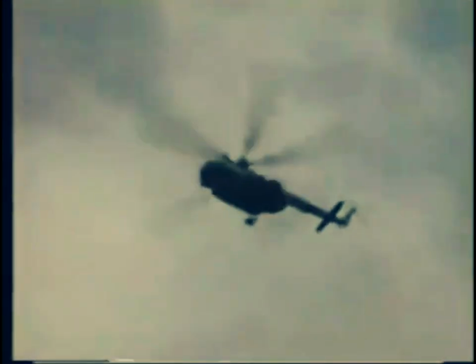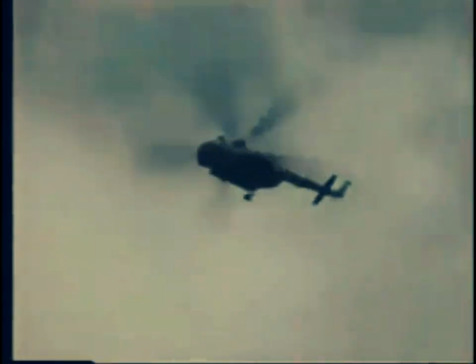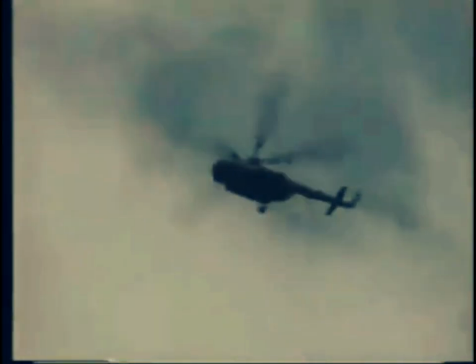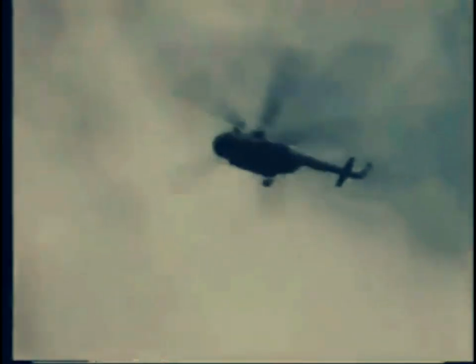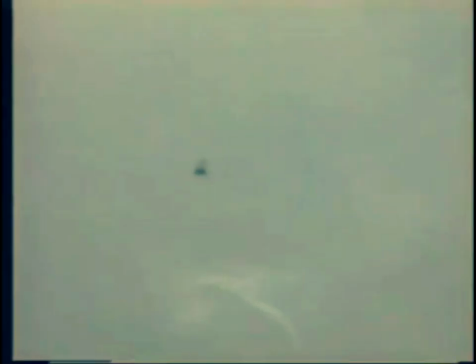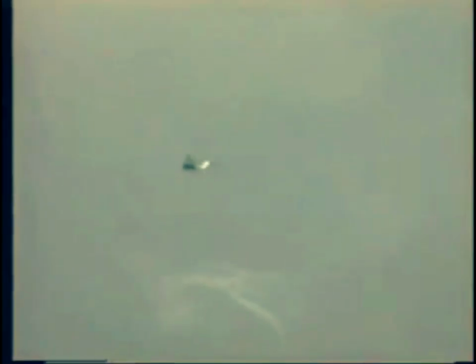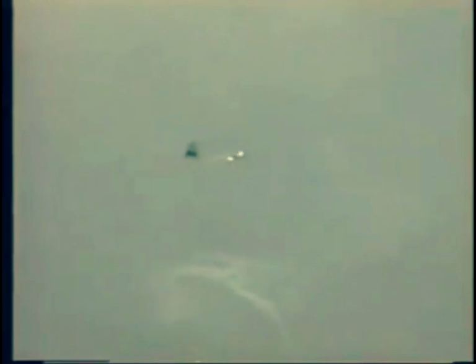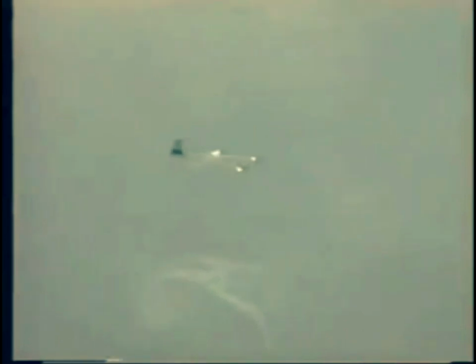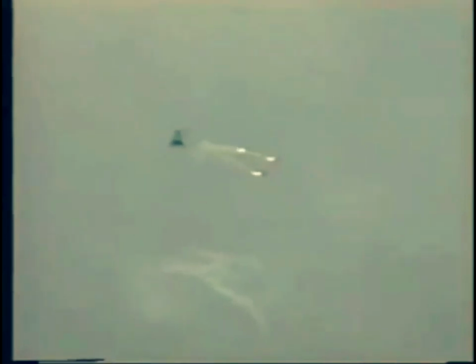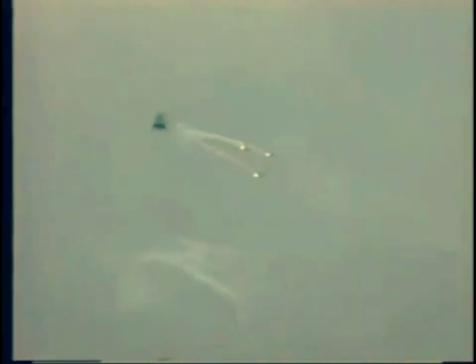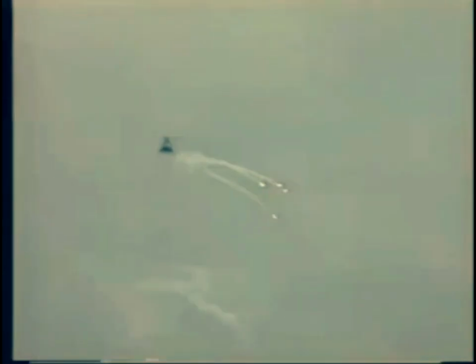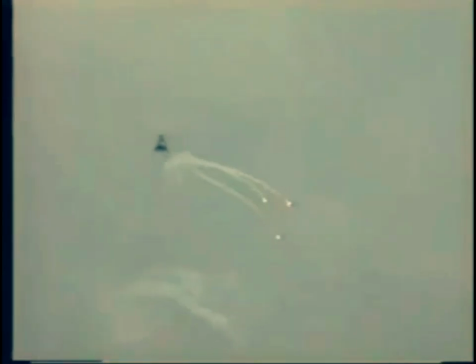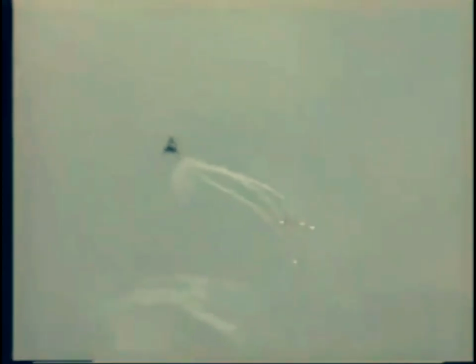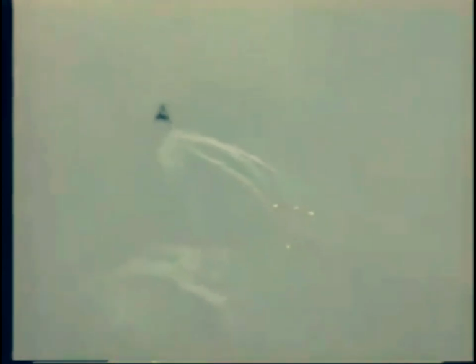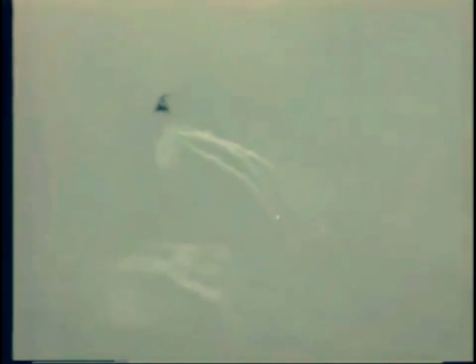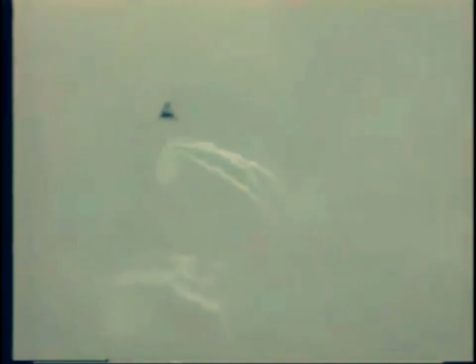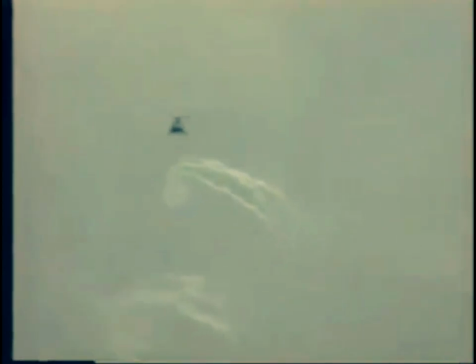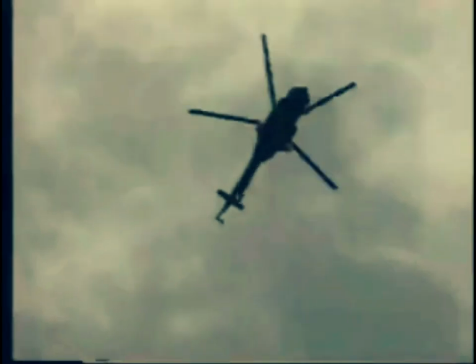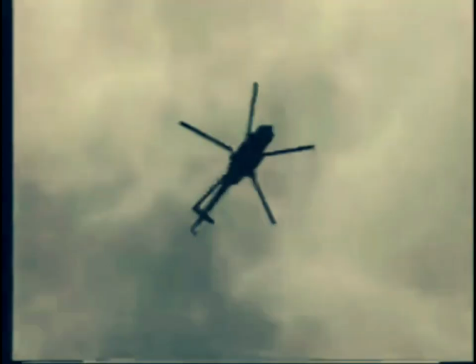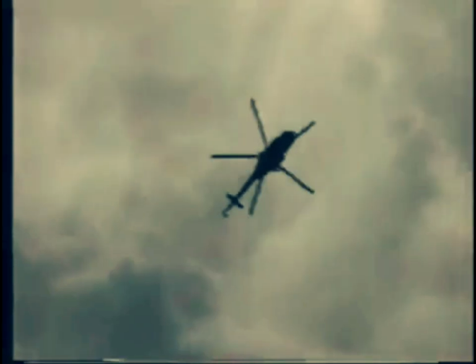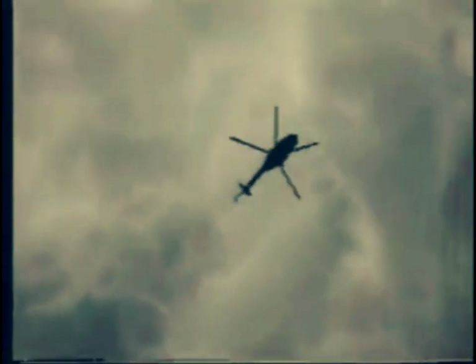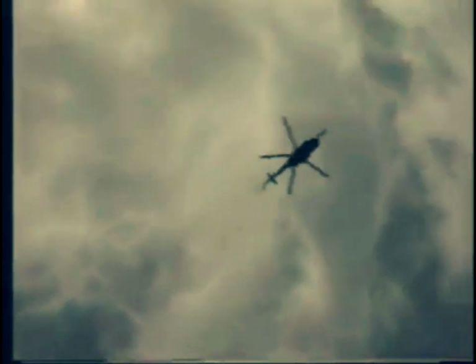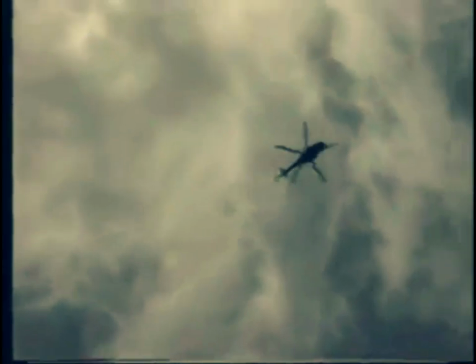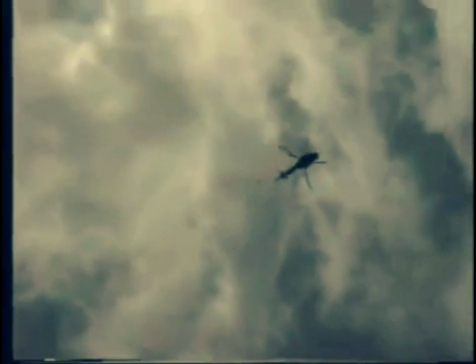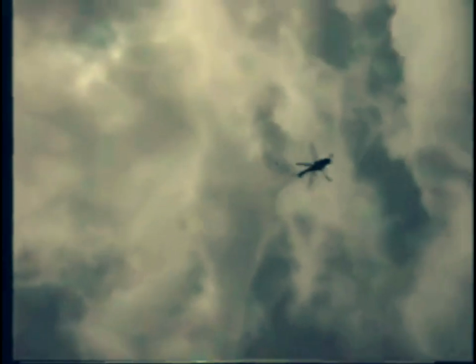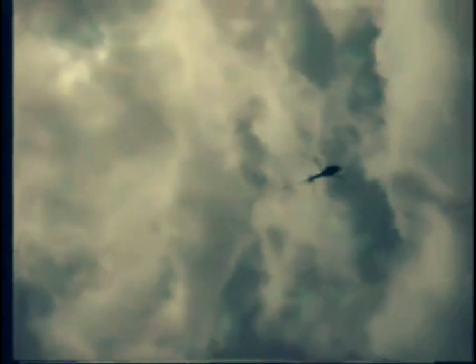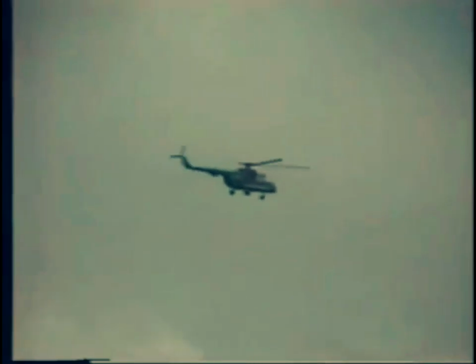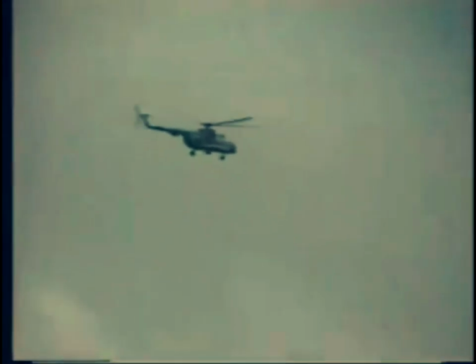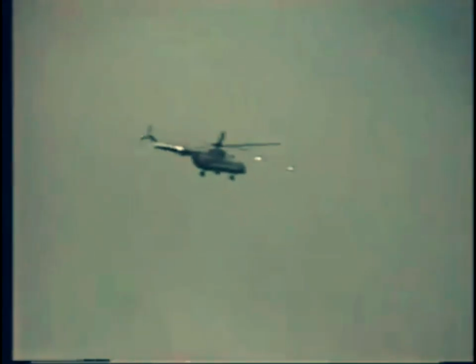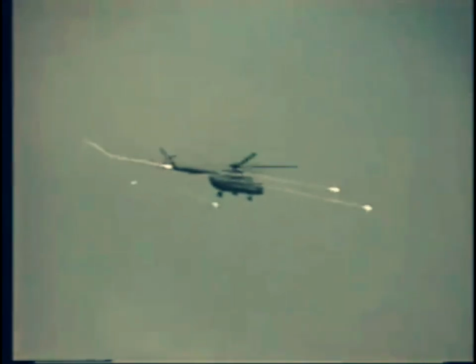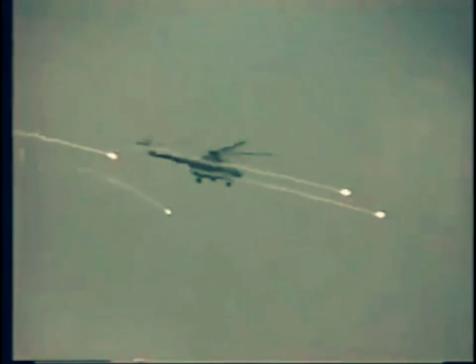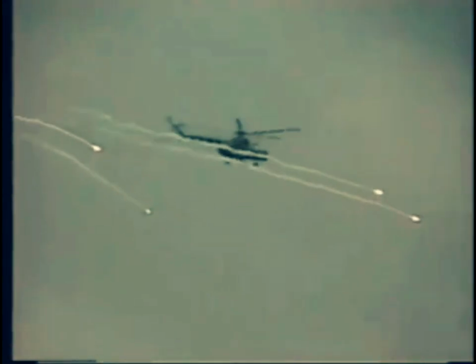Reaction time and number of flares released for each threat is pre-programmed according to requirement. The system has proven itself effective and efficient in flight tests against a variety of missiles and rockets.